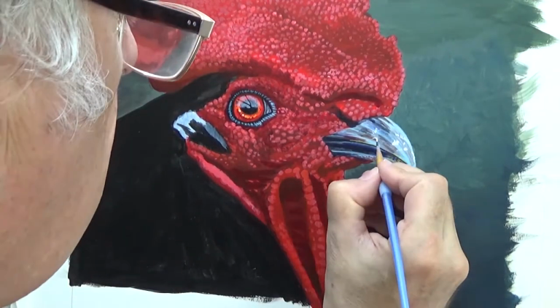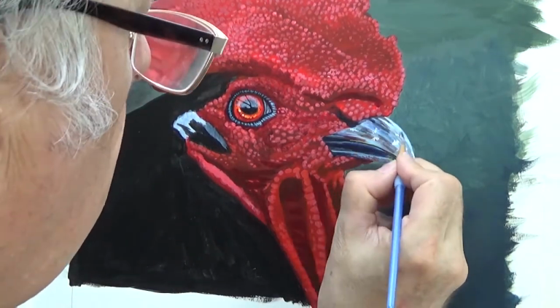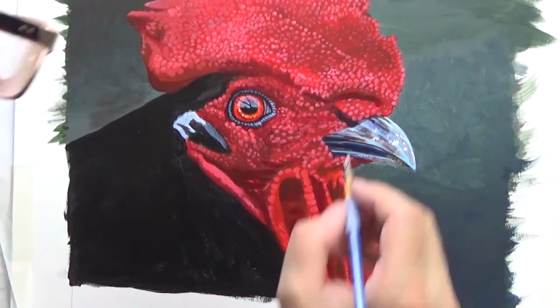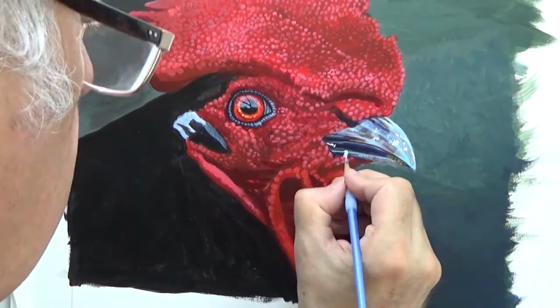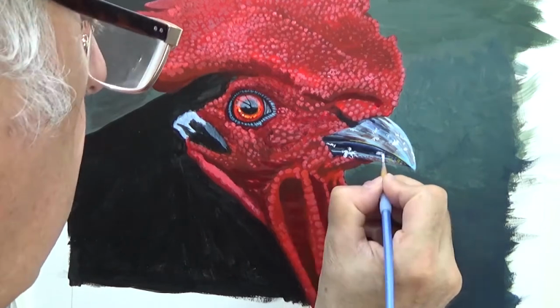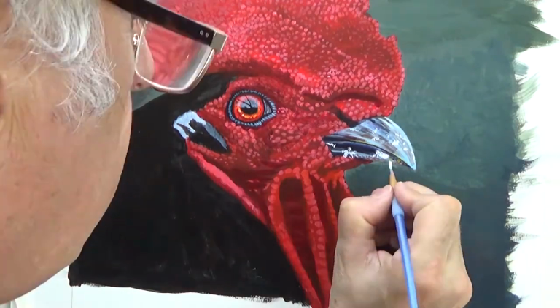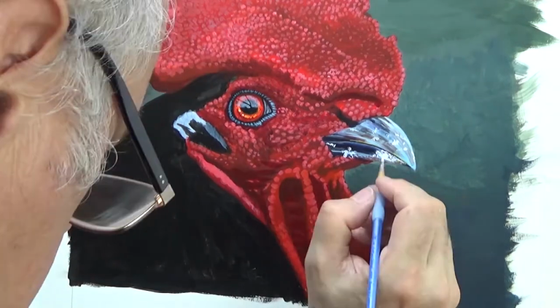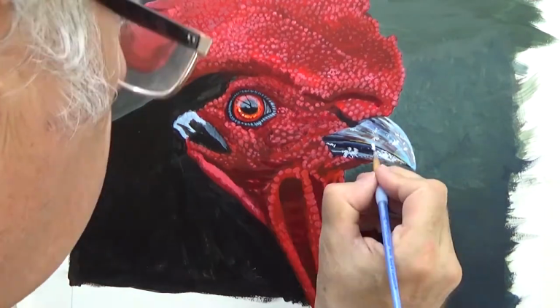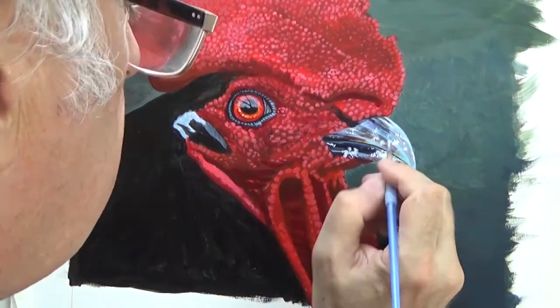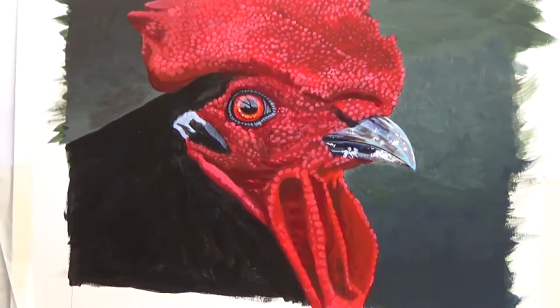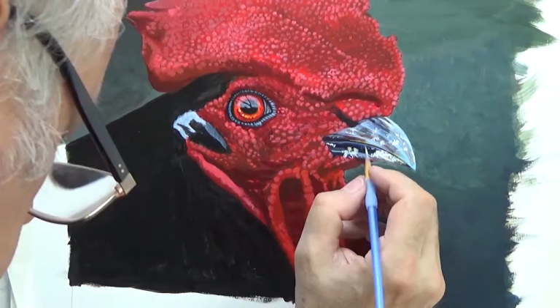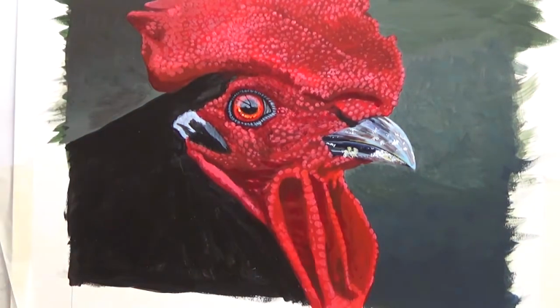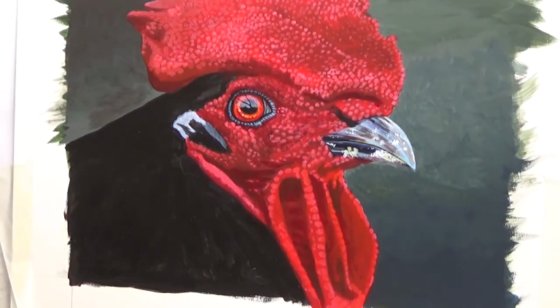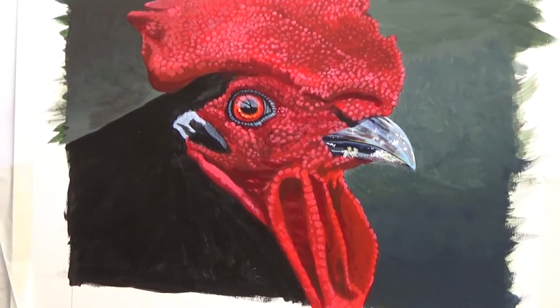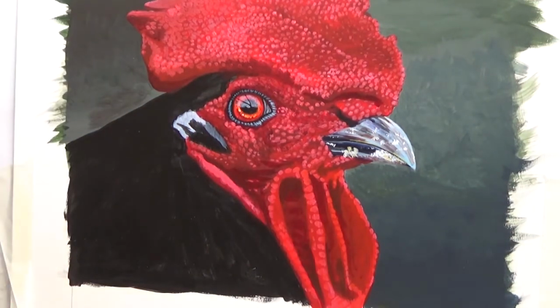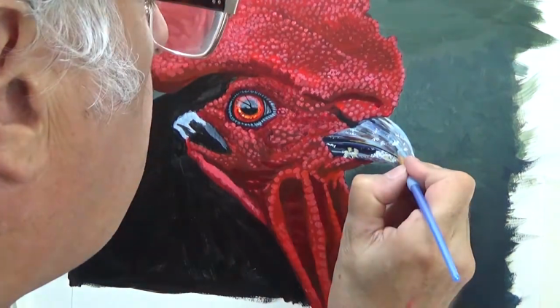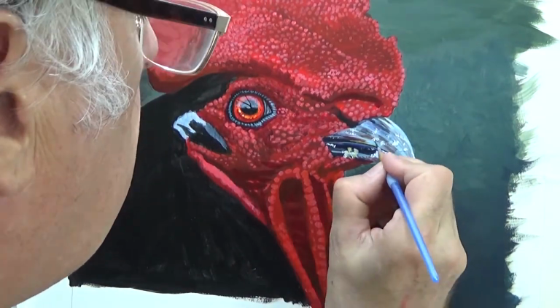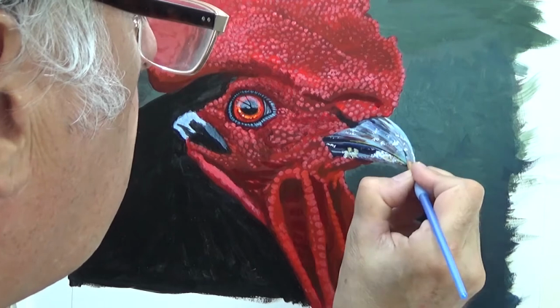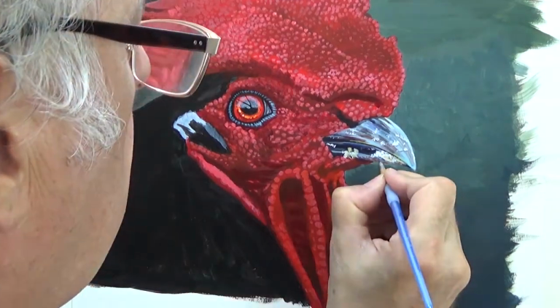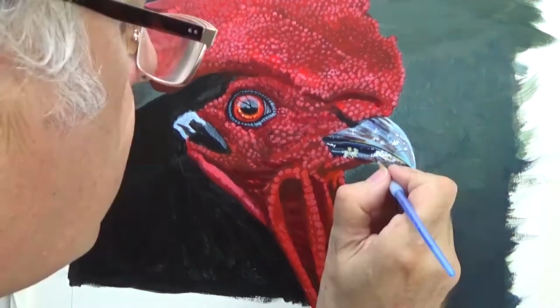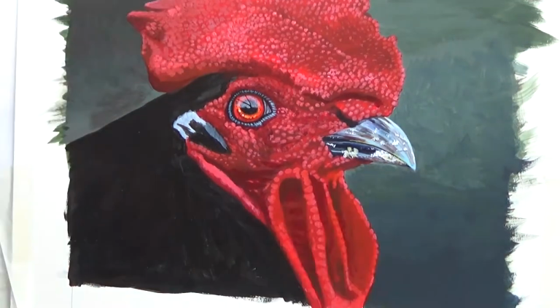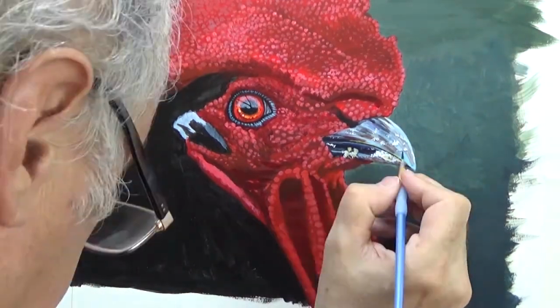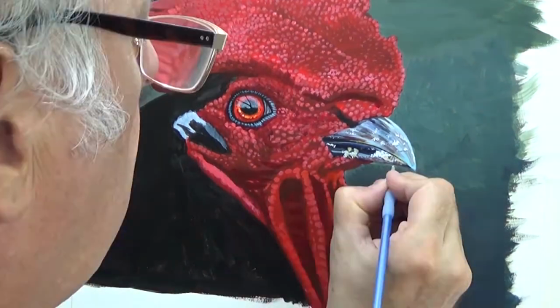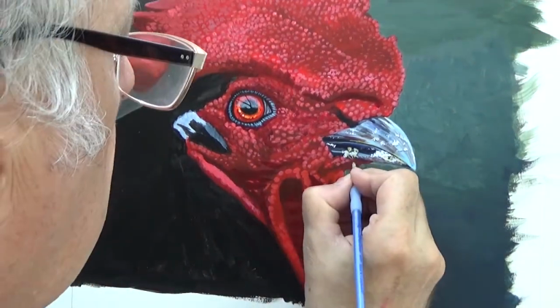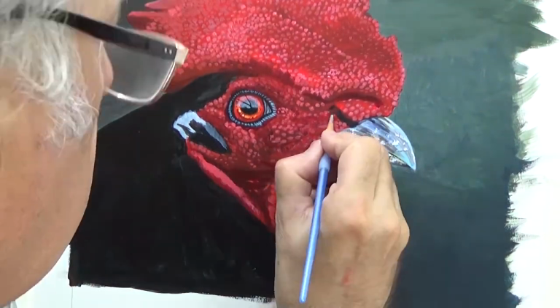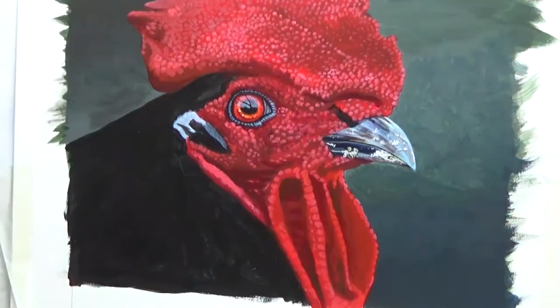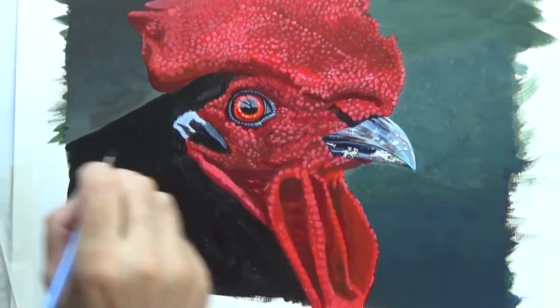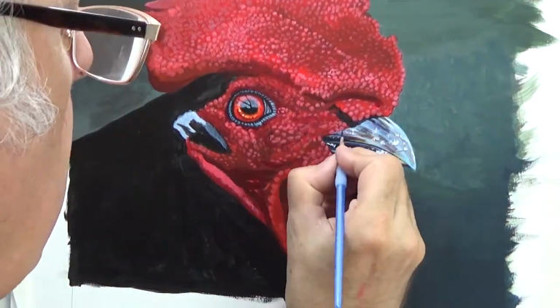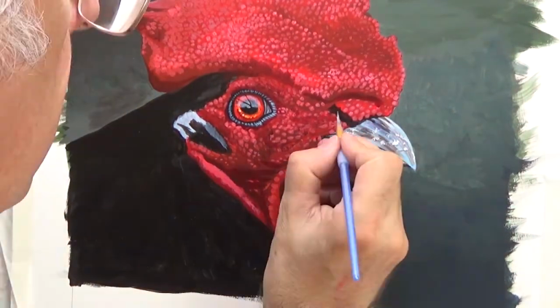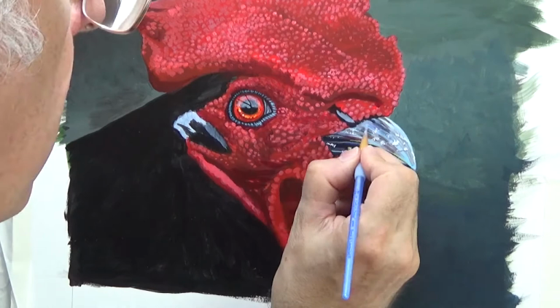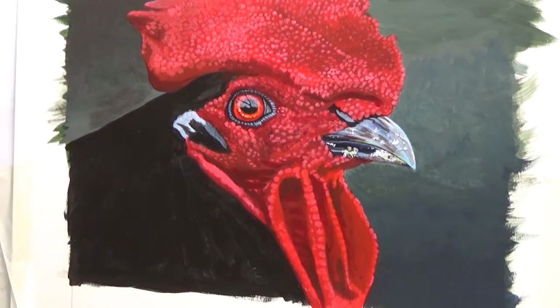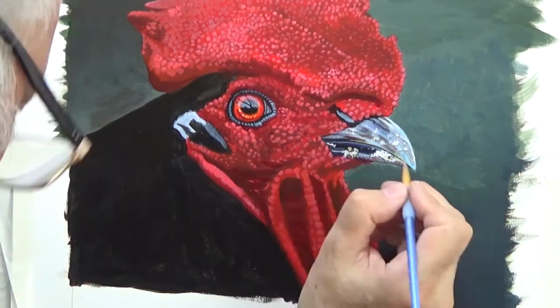And this cockerel's beak is covered in what looks like debris from feeding. I'm not entirely sure that's what it is, but it looks like it. You often see this on birds.